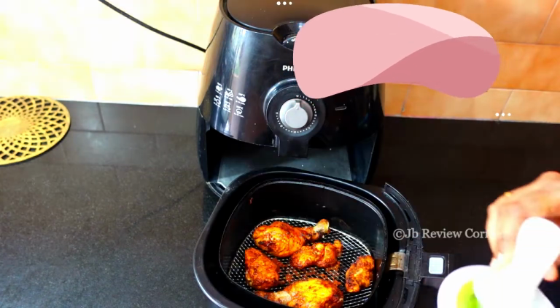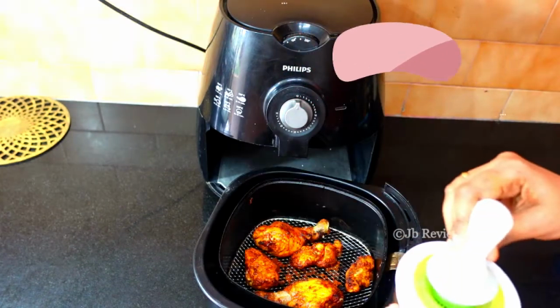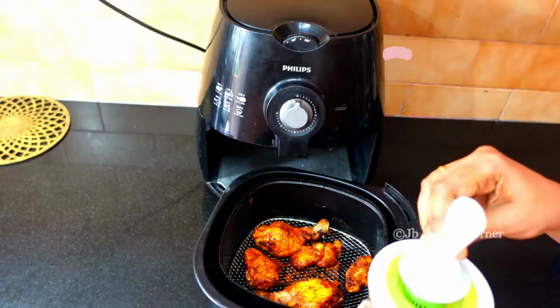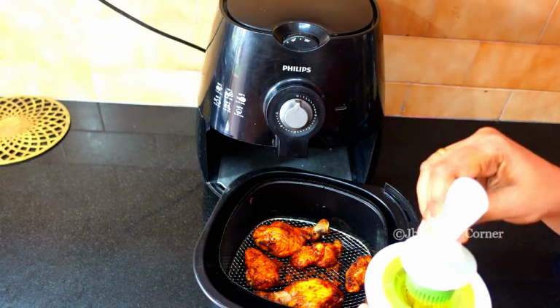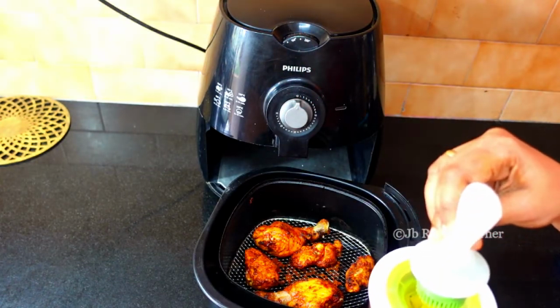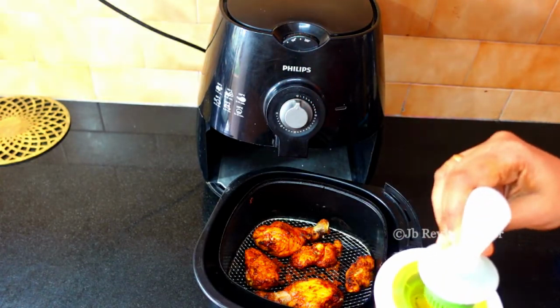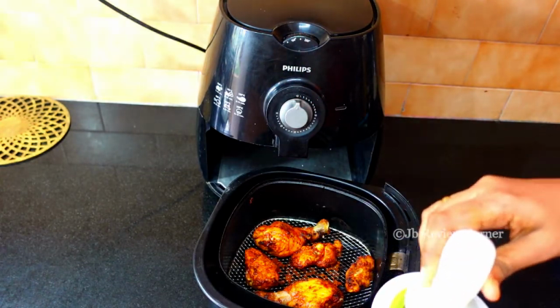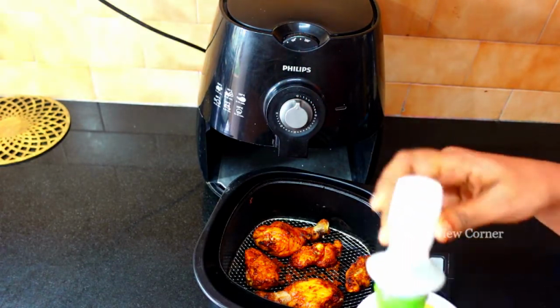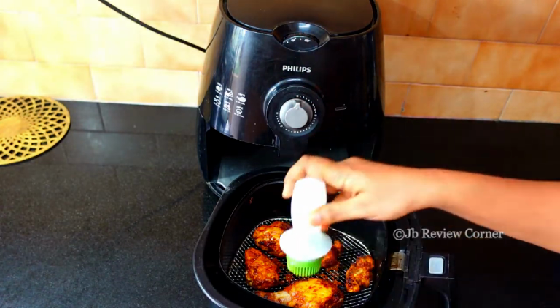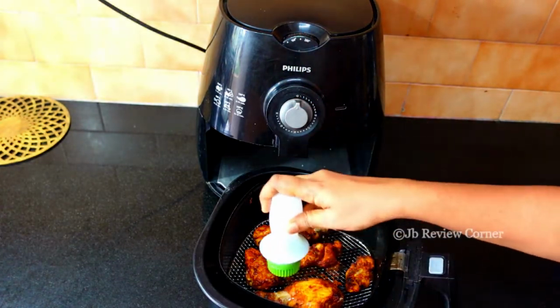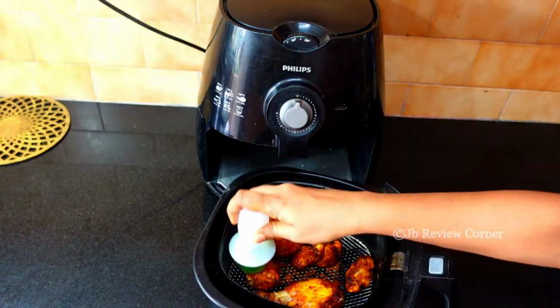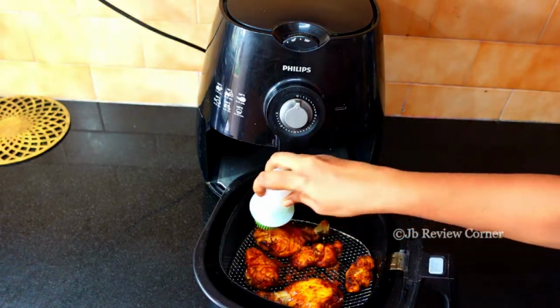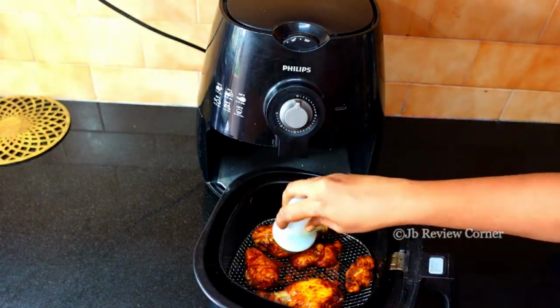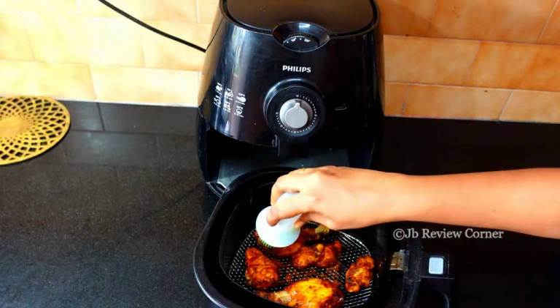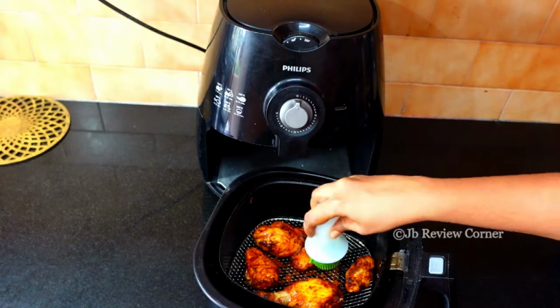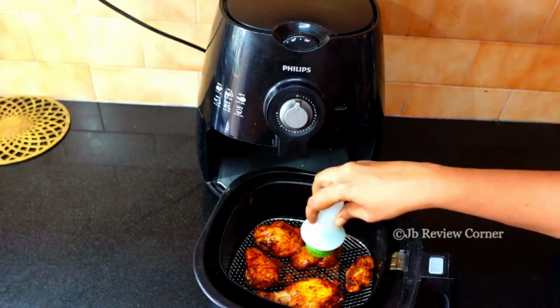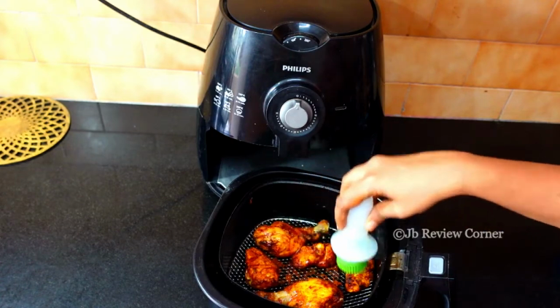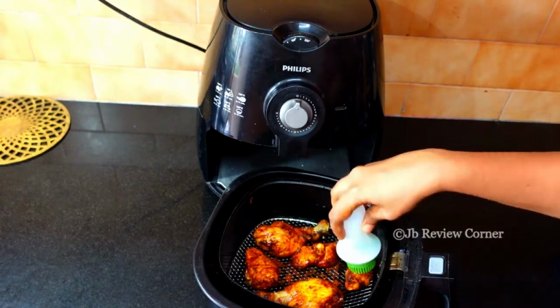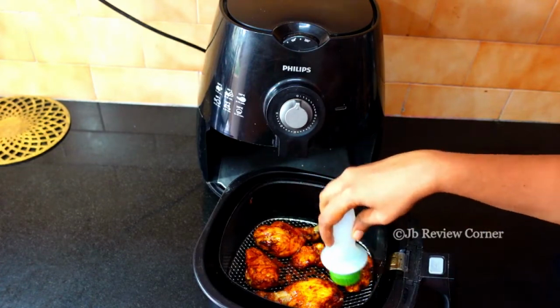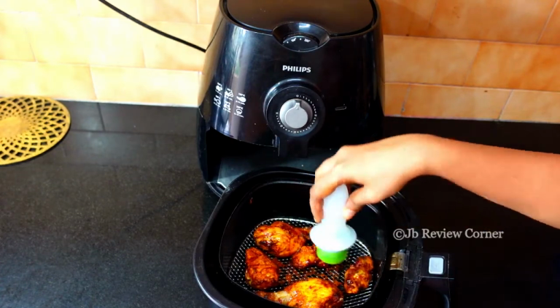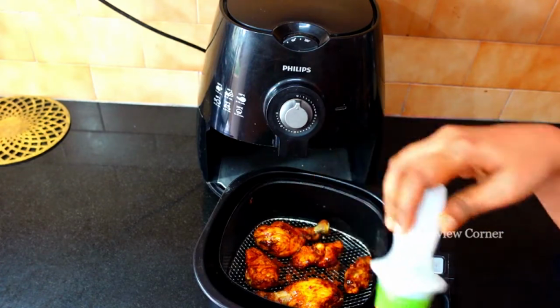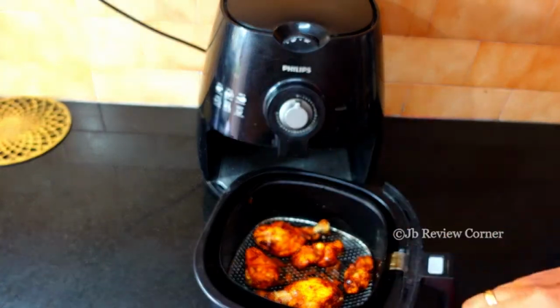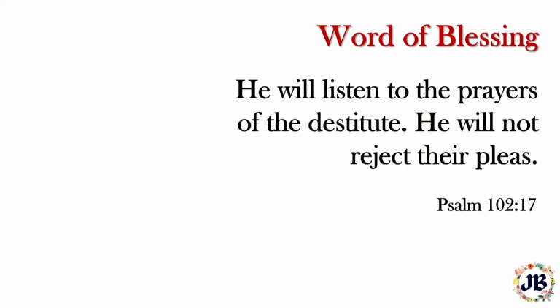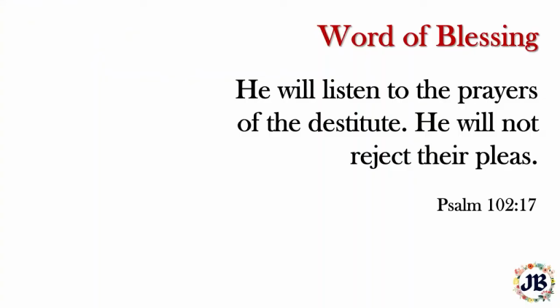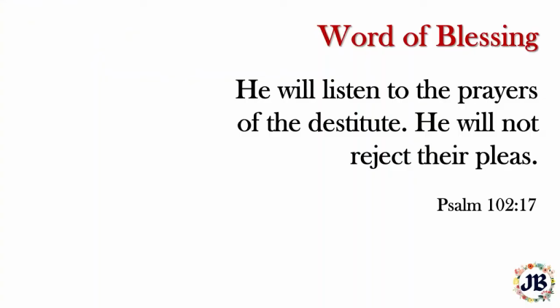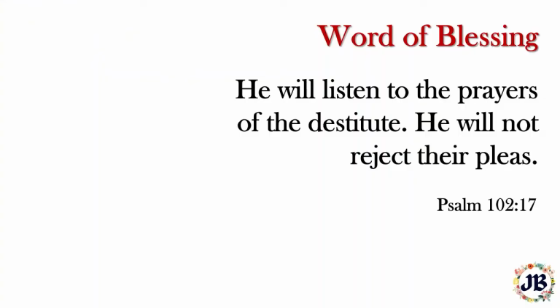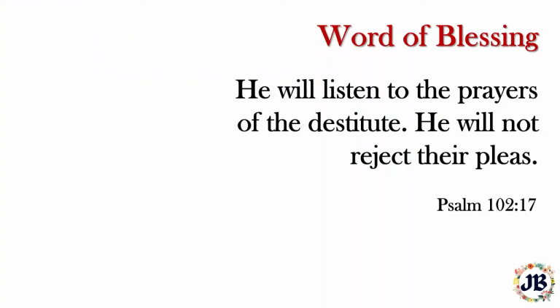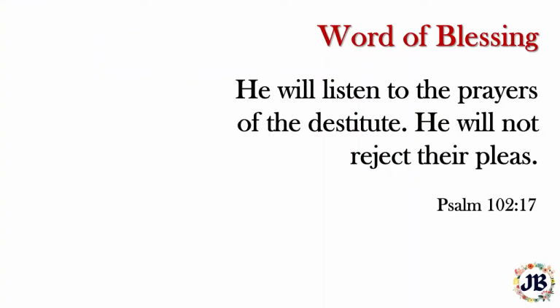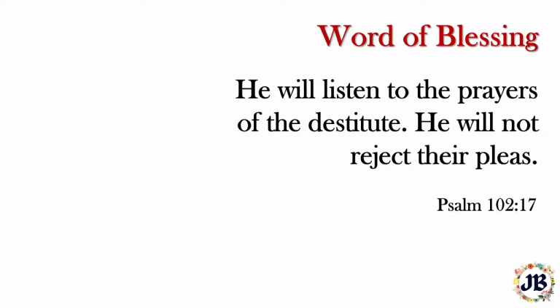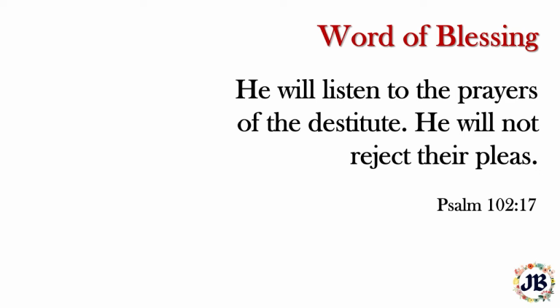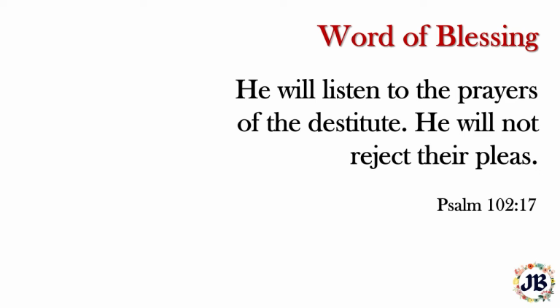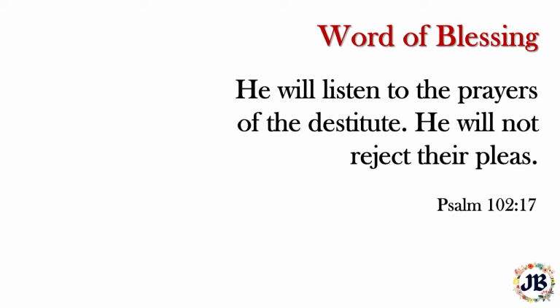I find this little dispenser very useful. If you like it, I will leave the link in the description box — you can check it out. Until next time, bye bye.